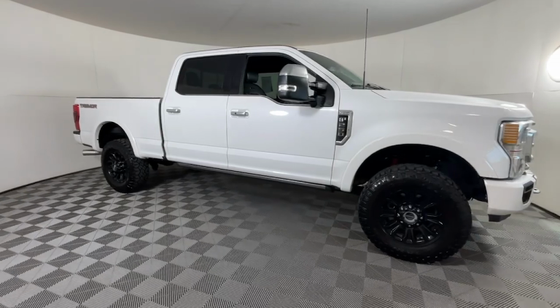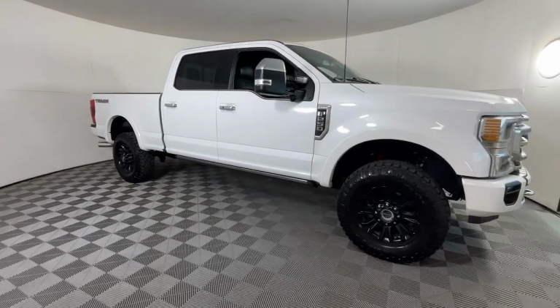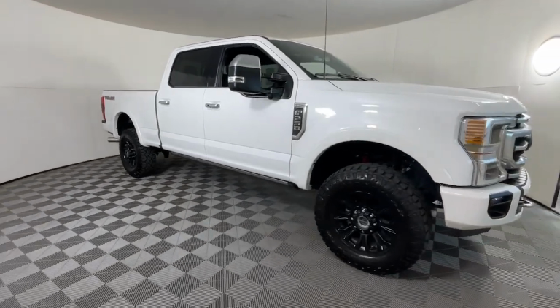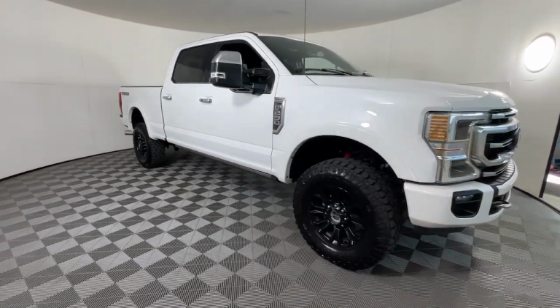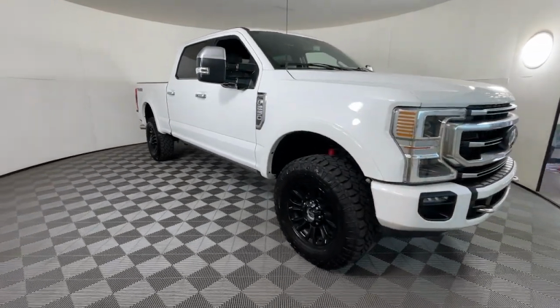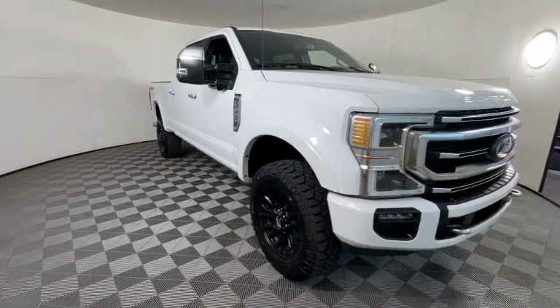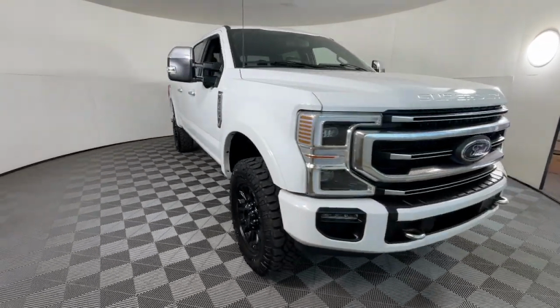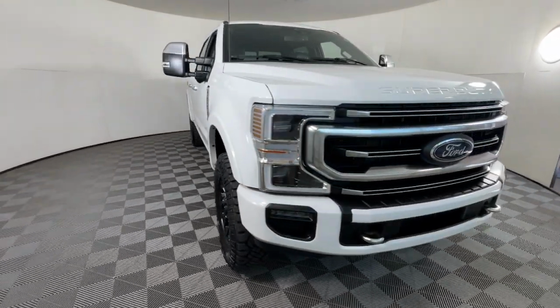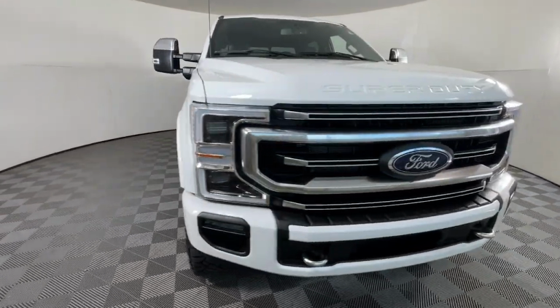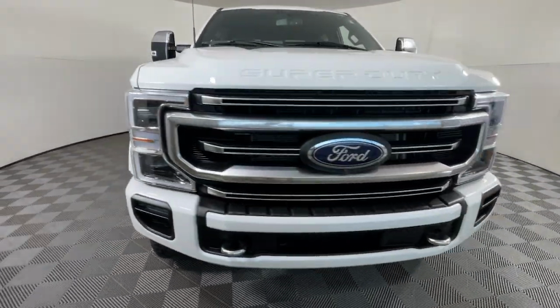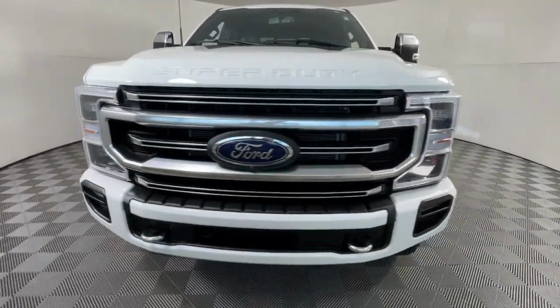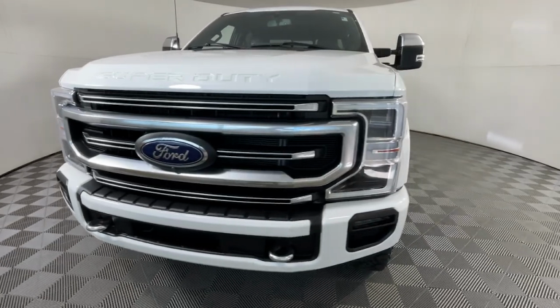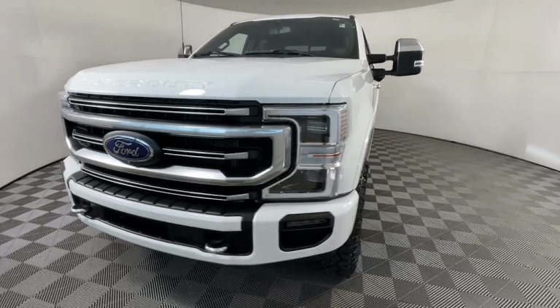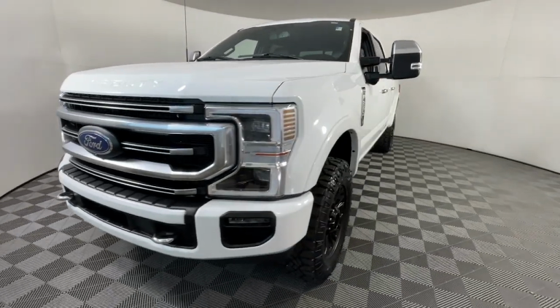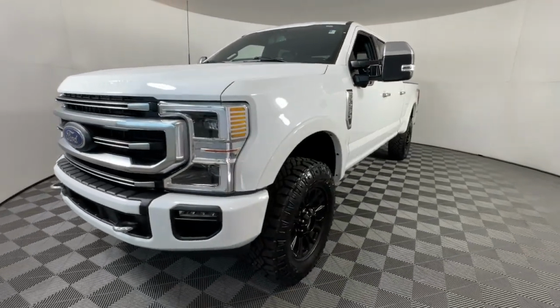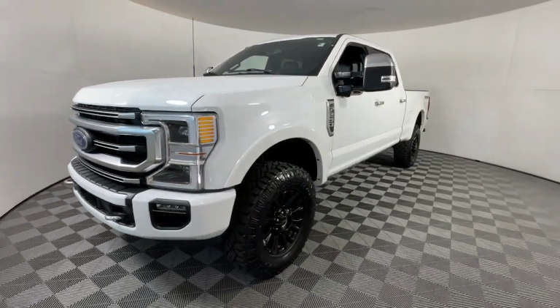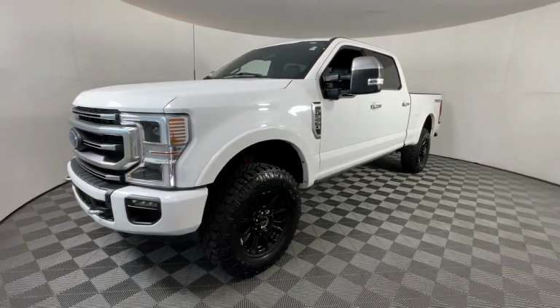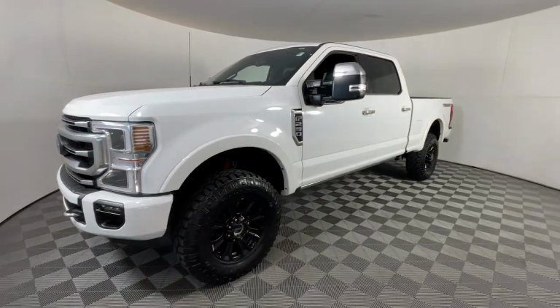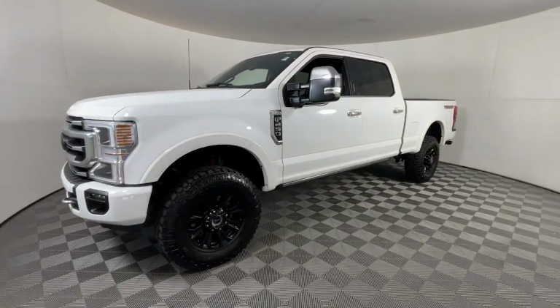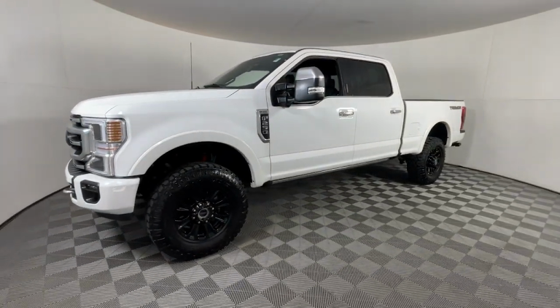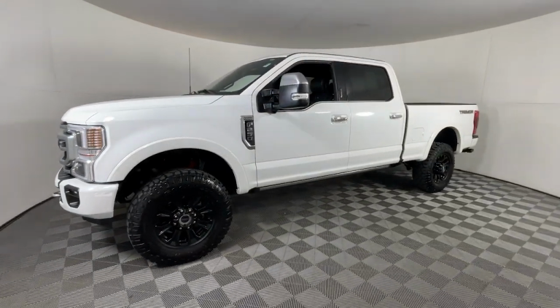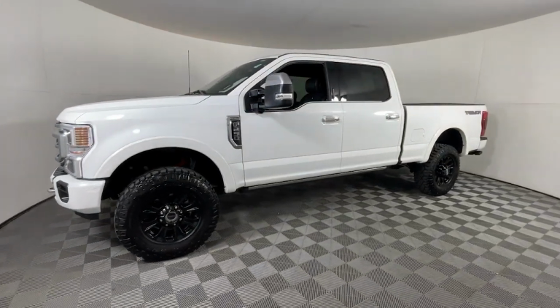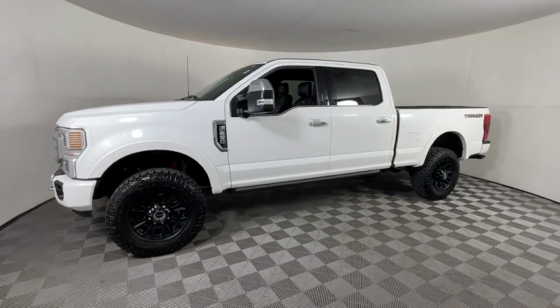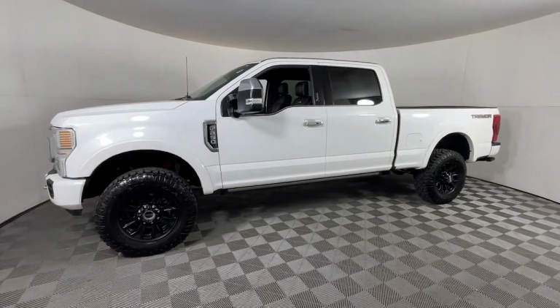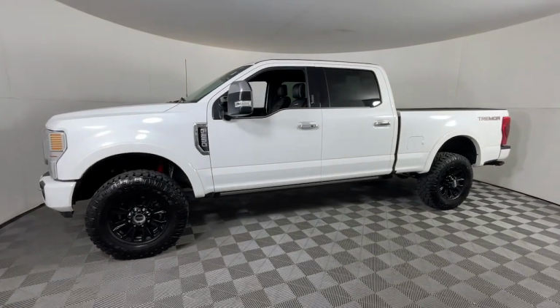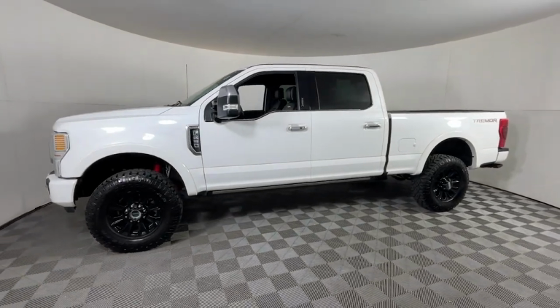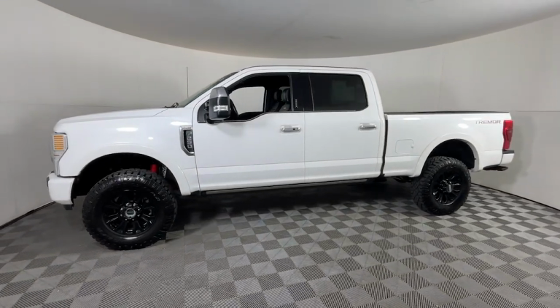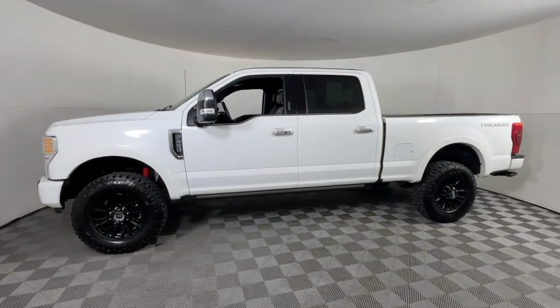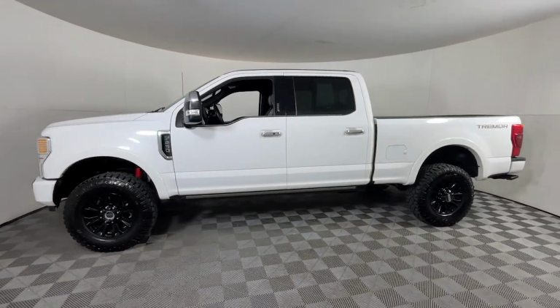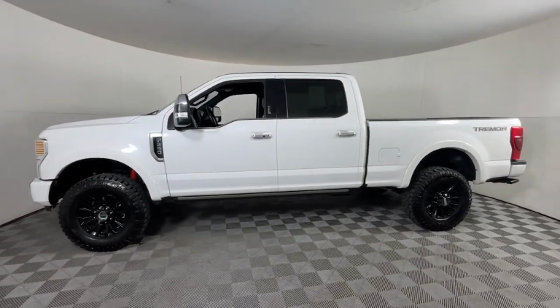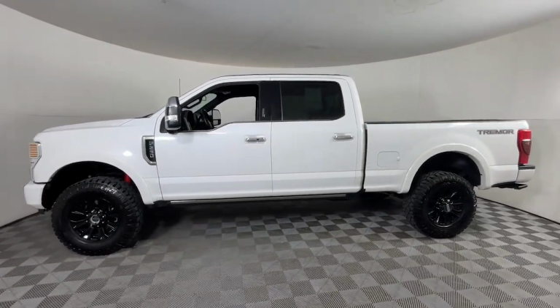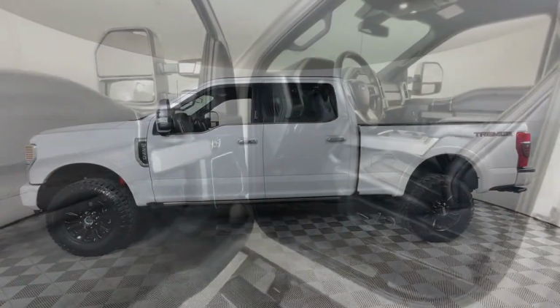Rigorously tested to withstand extreme conditions, this heavy-duty pickup is ready to plow, tow, and haul while providing you with a comfortable cab and the technology to make your life easier and safer. The following are some of this vehicle's highlighted options.